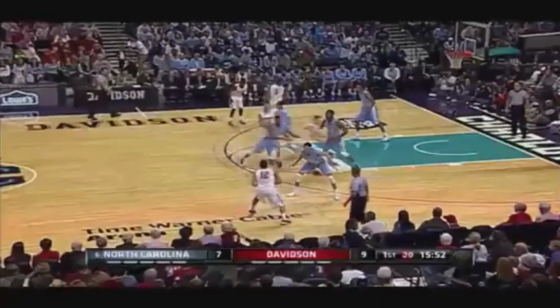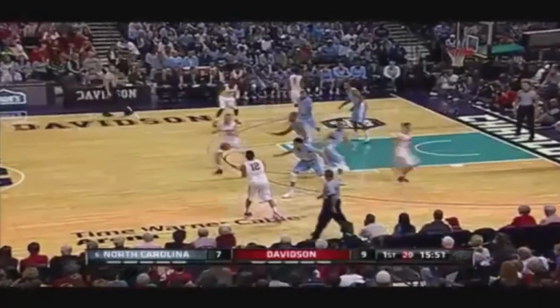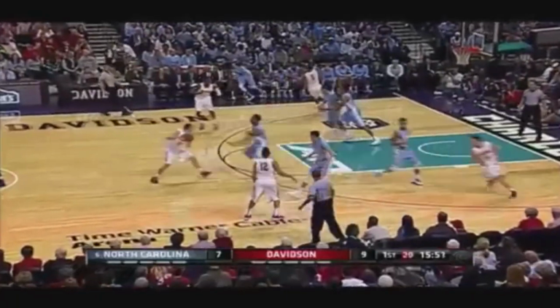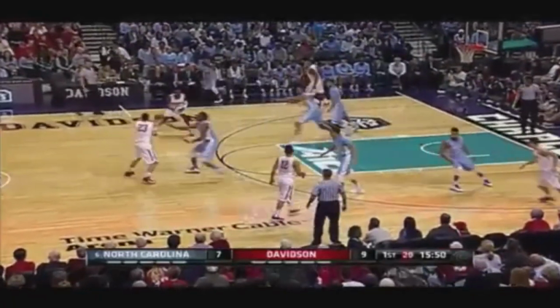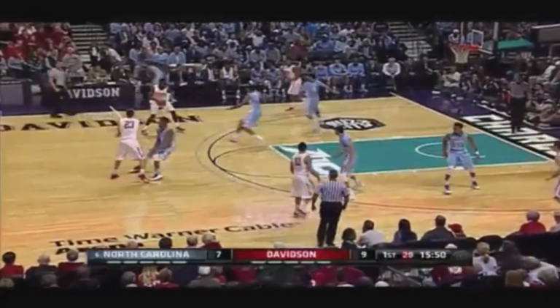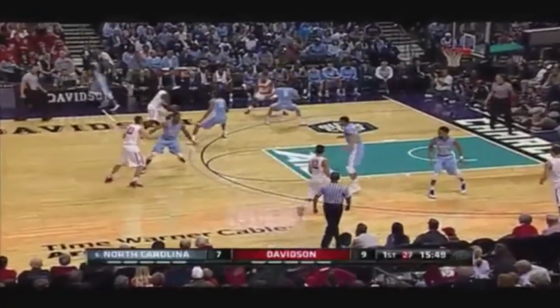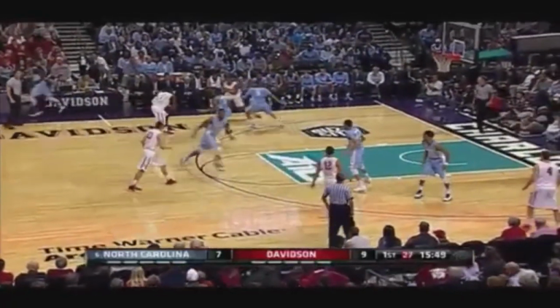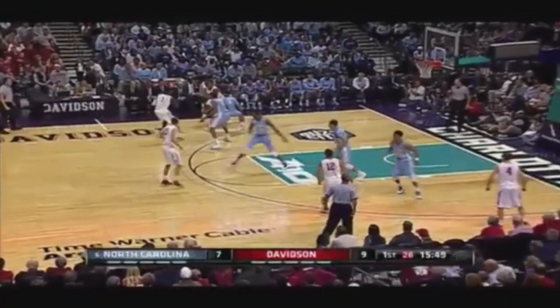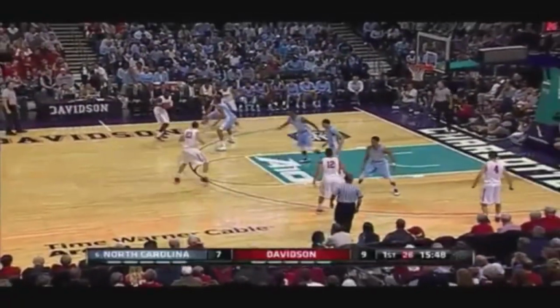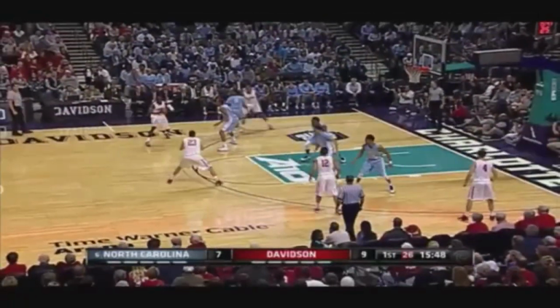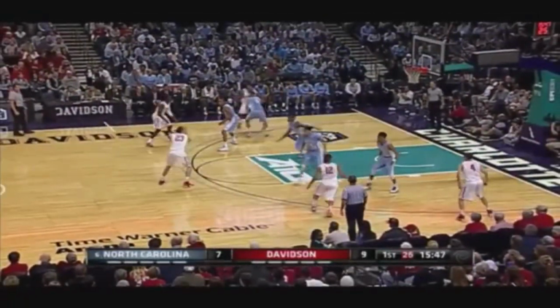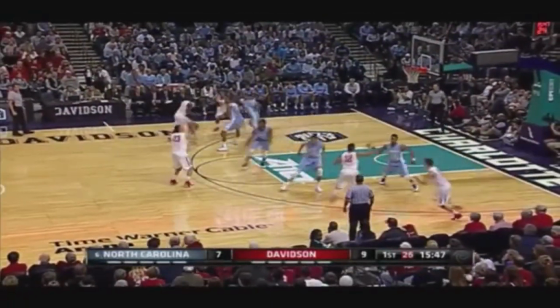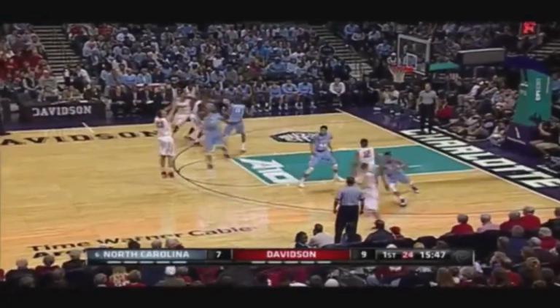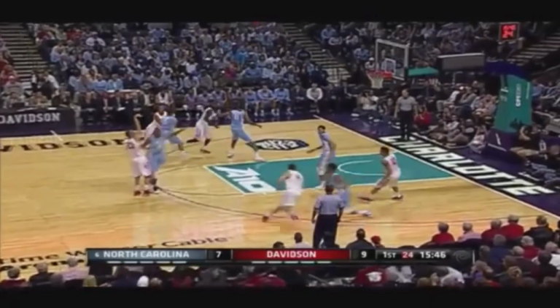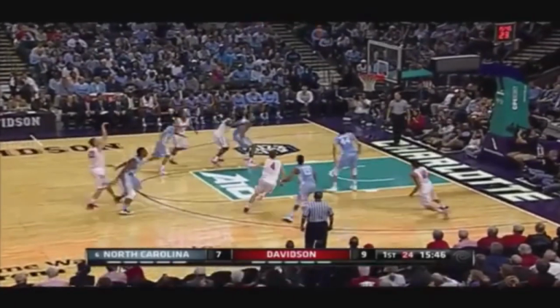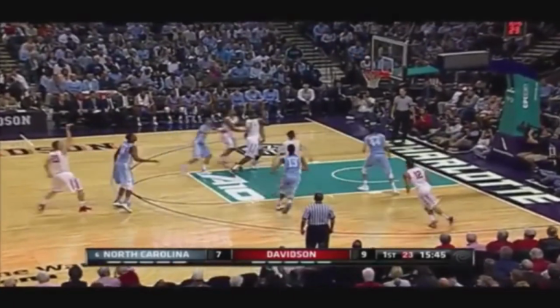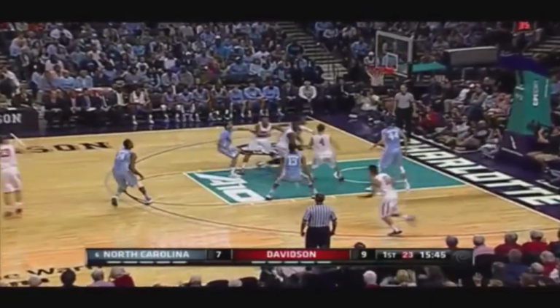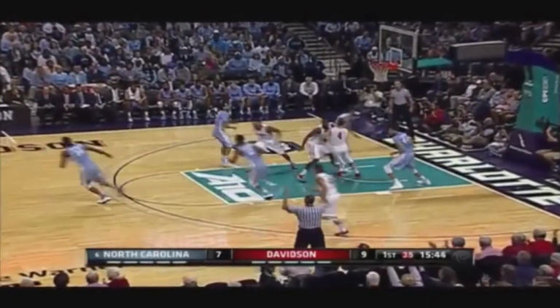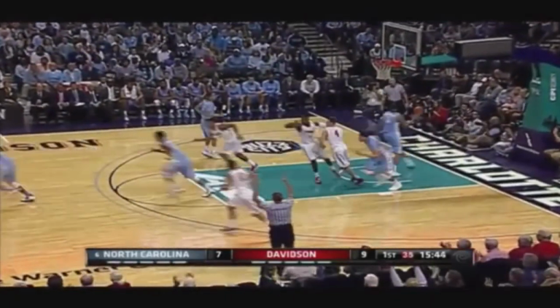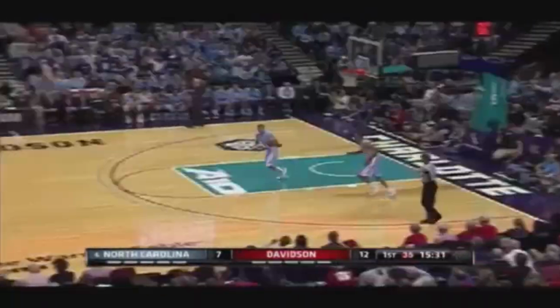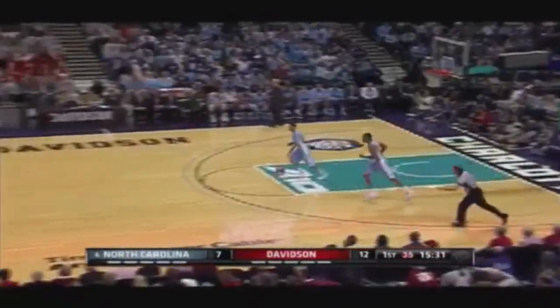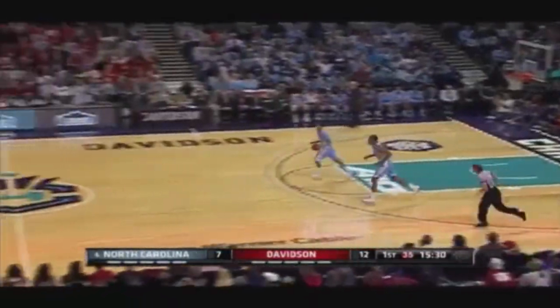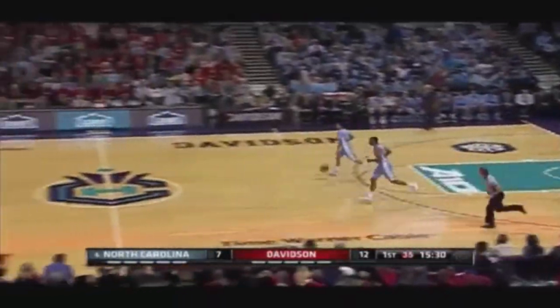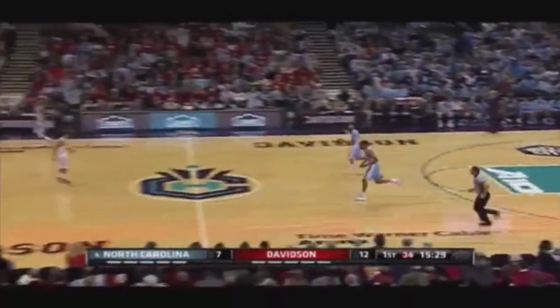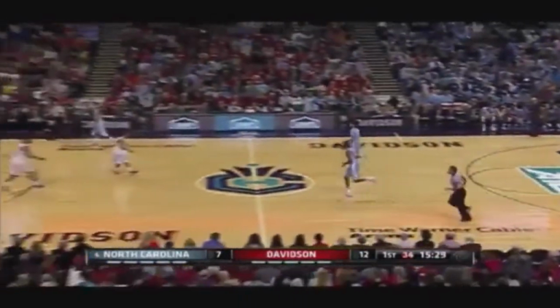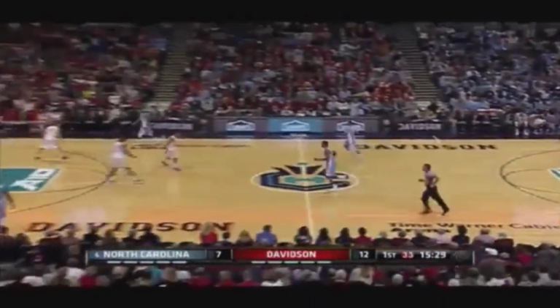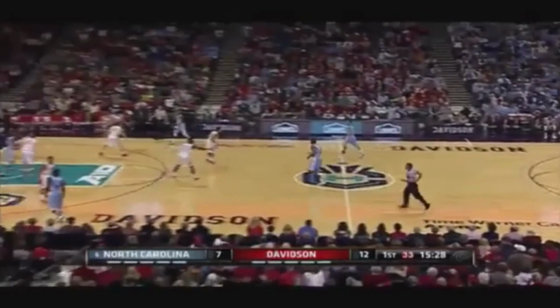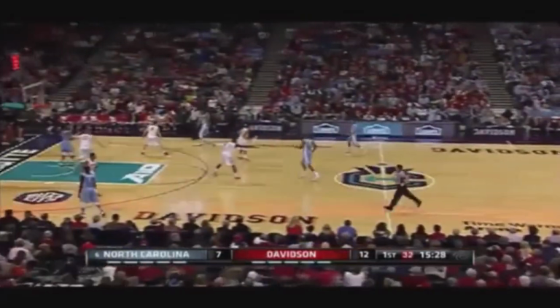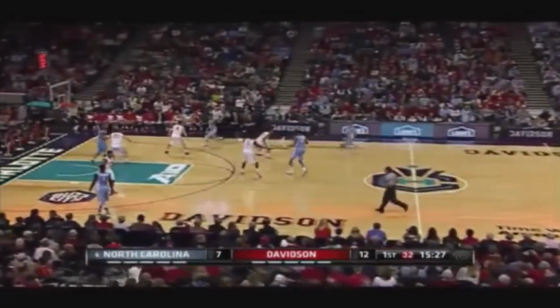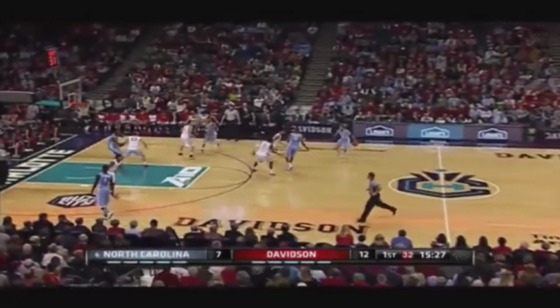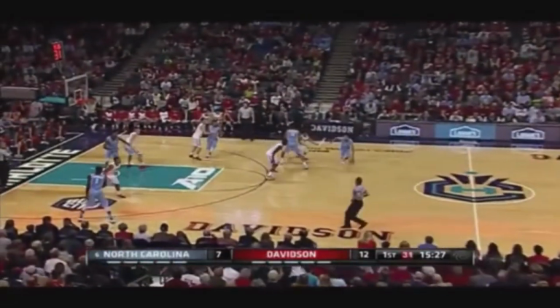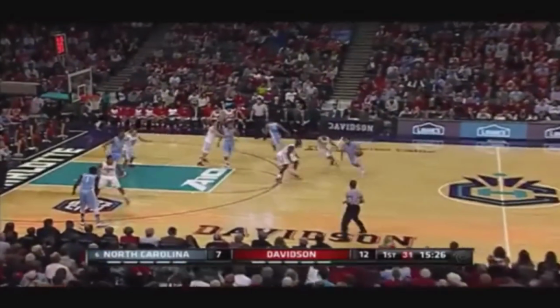In 44 minutes, he almost single-handedly beat UNC on the road. Davidson ball, two-point lead, making five. This Page has put on some good weight, gotten a lot stronger, and it's really going to help him on the defensive end.